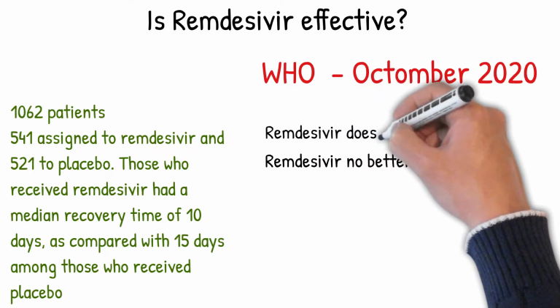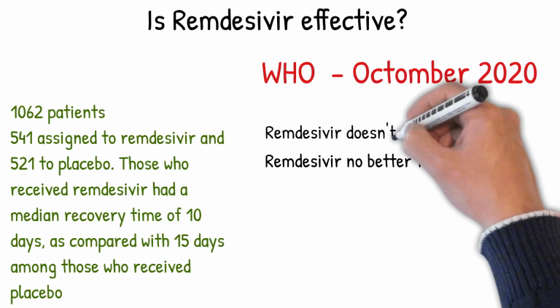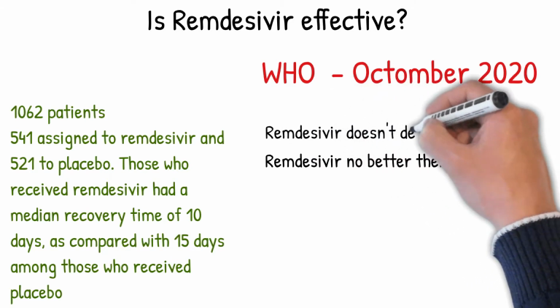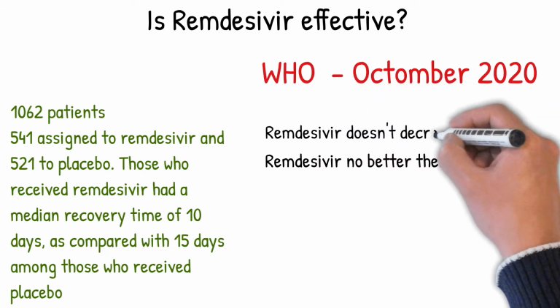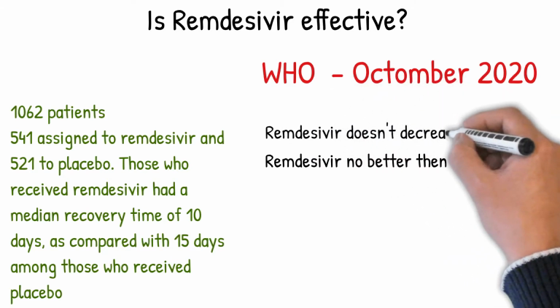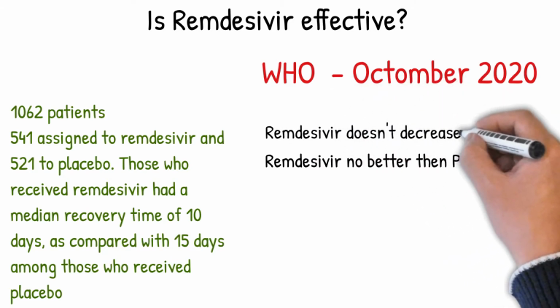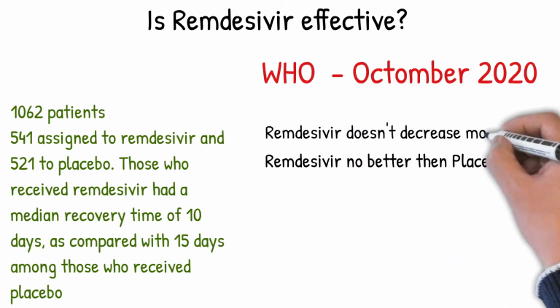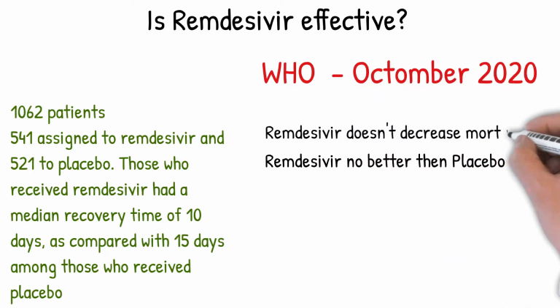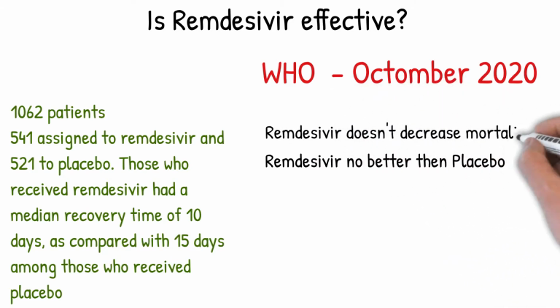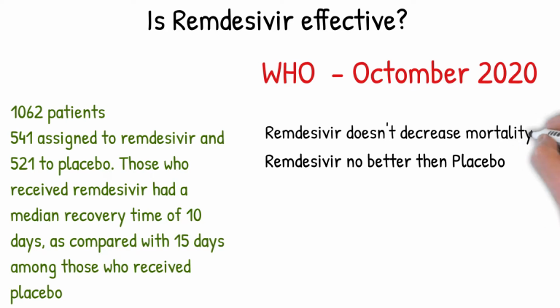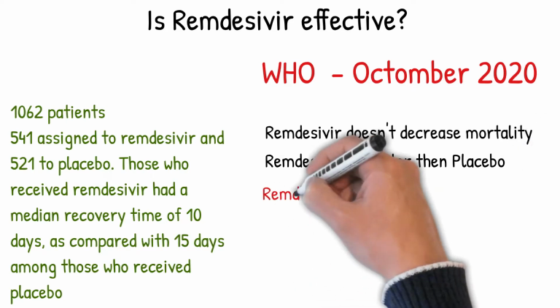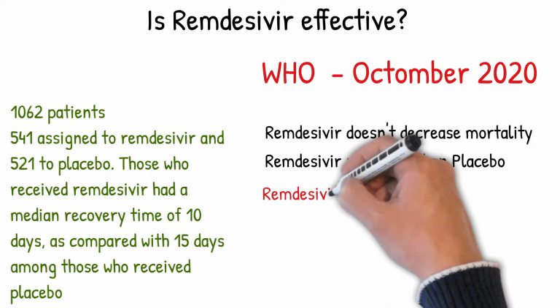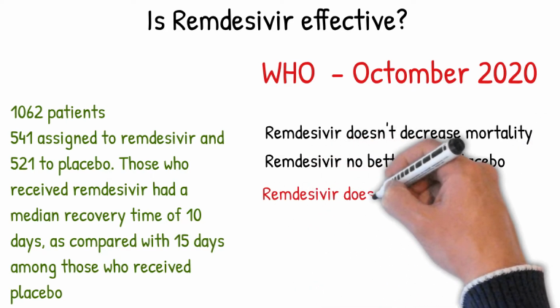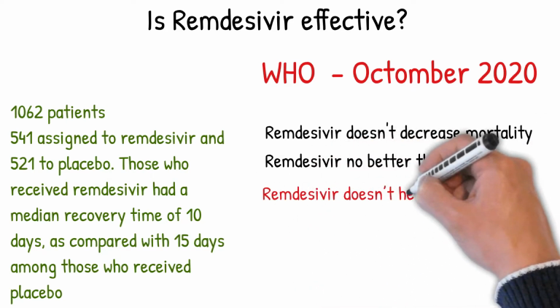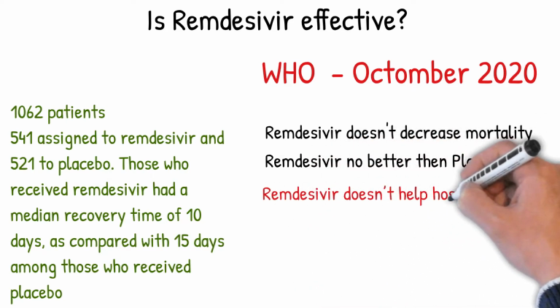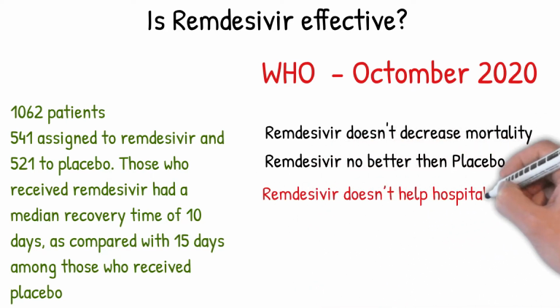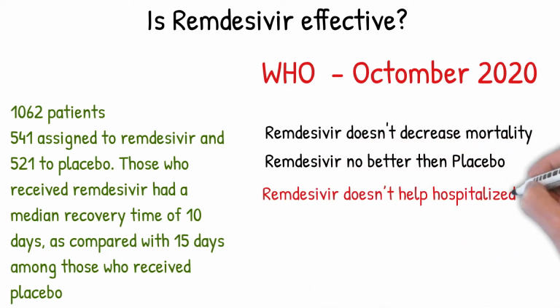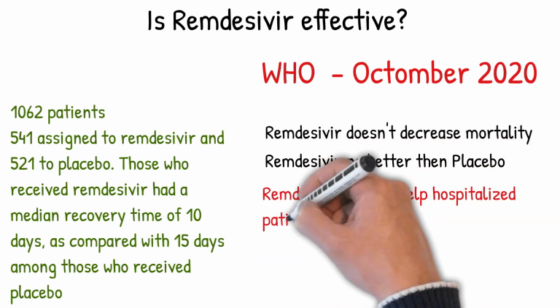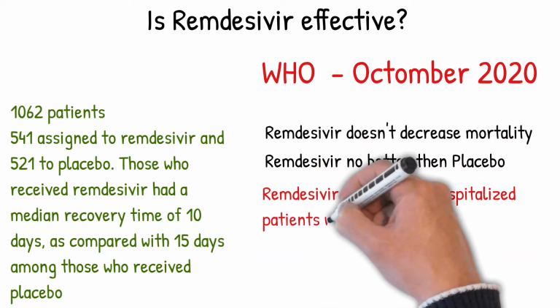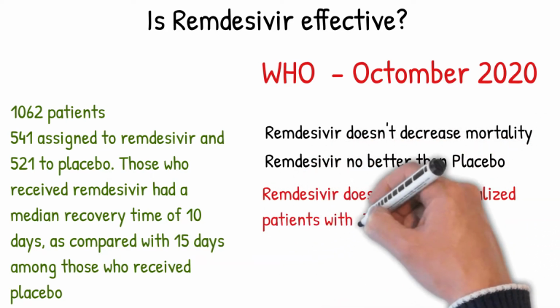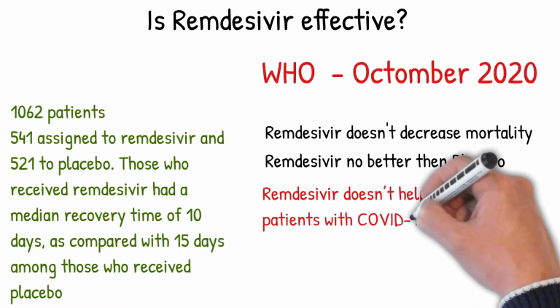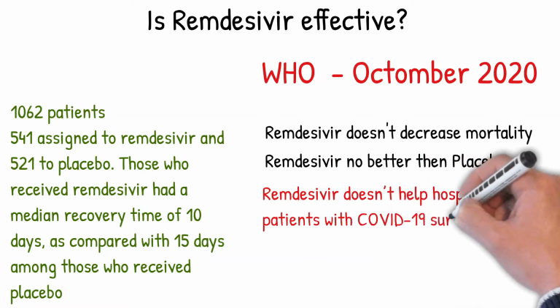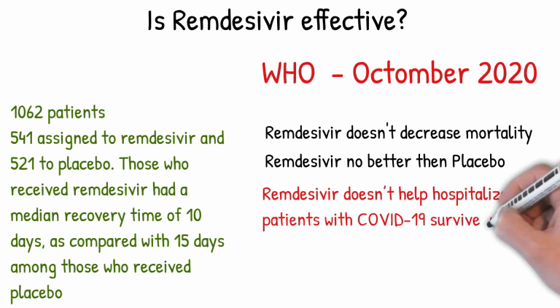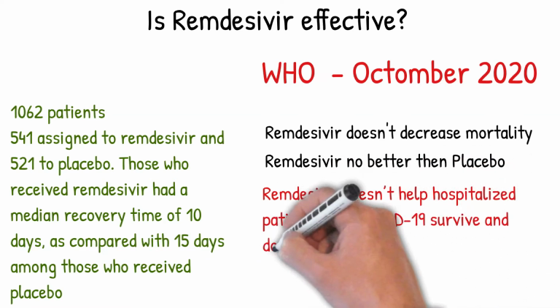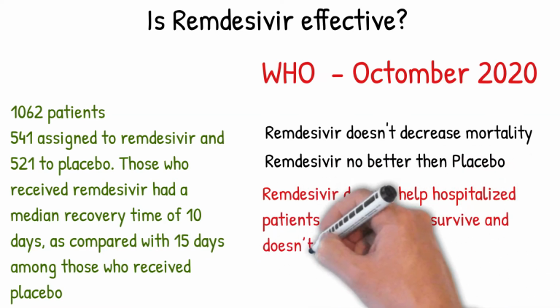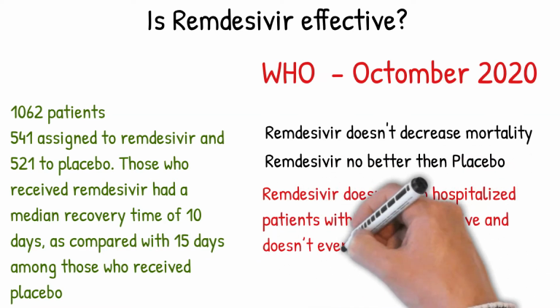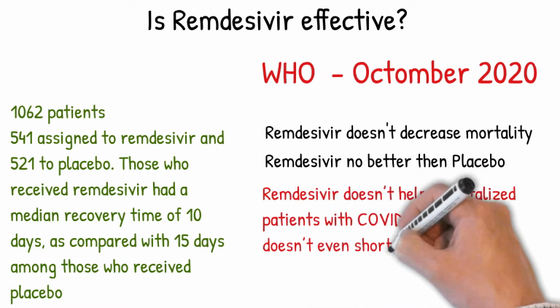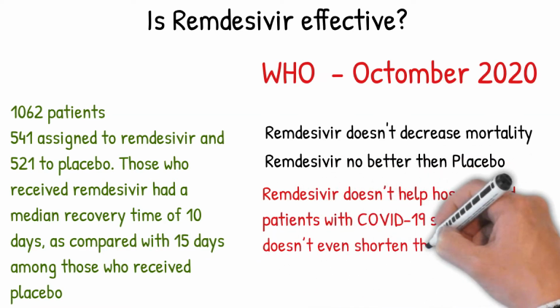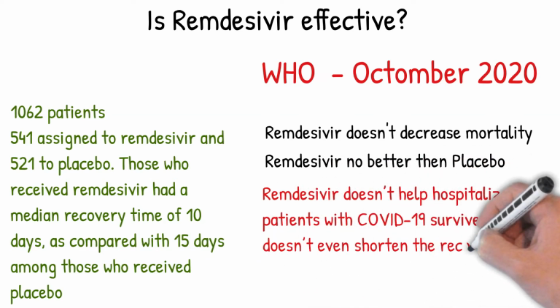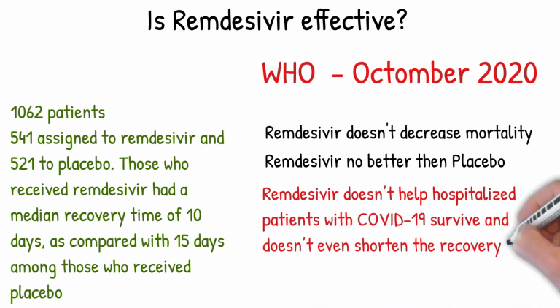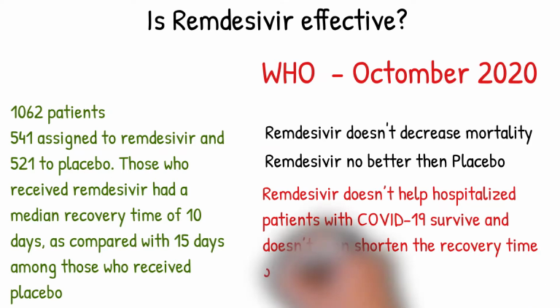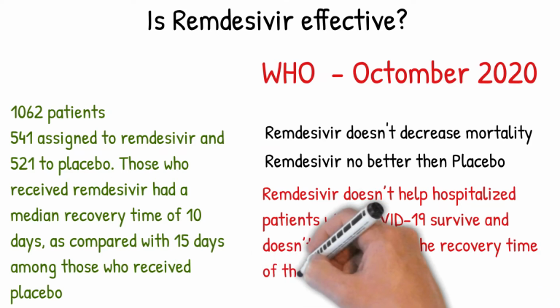It does not decrease mortality from COVID-19, meaning it does not lower the risk of death. The study sponsored by the World Health Organization found that remdesivir doesn't help hospitalized patients with COVID-19 survive, and doesn't even shorten the recovery time of those who do survive.